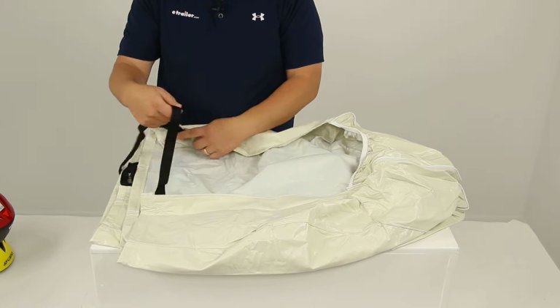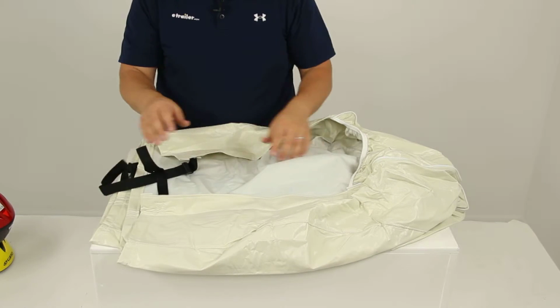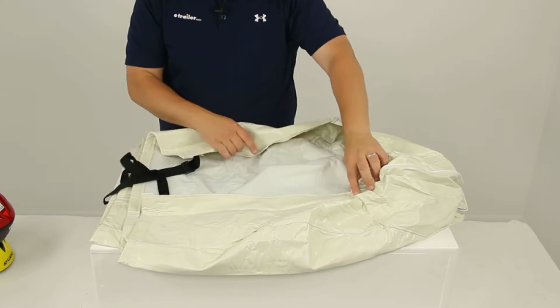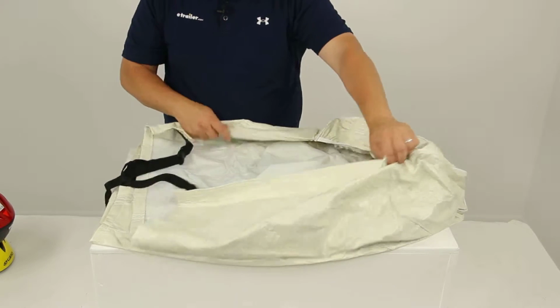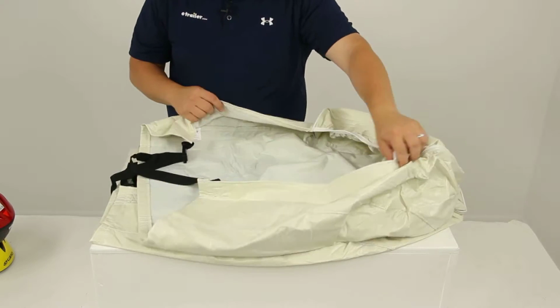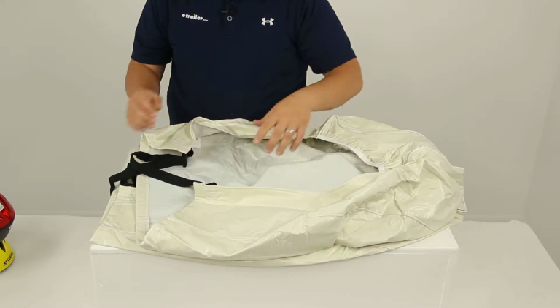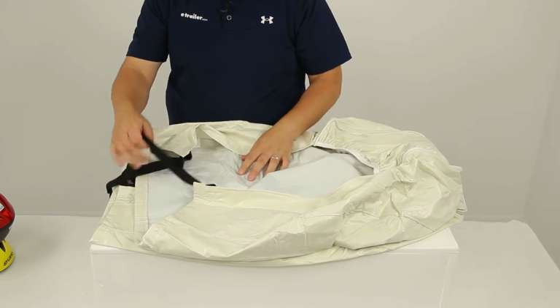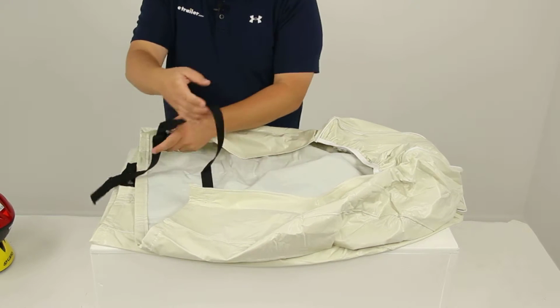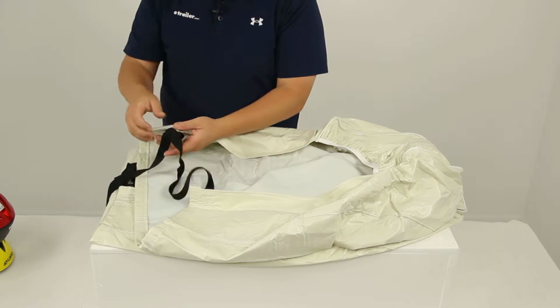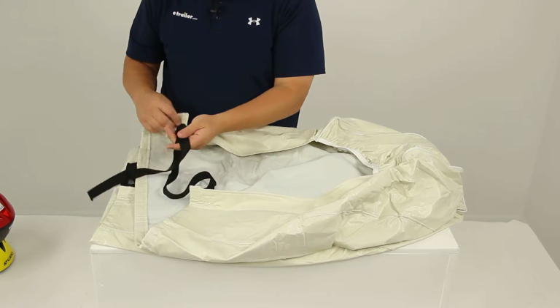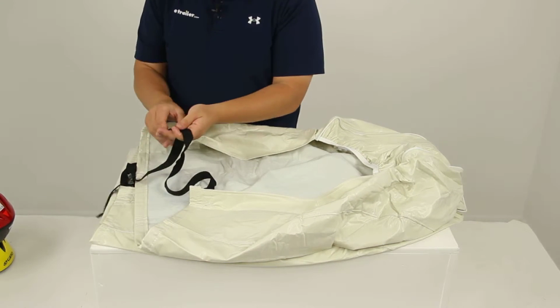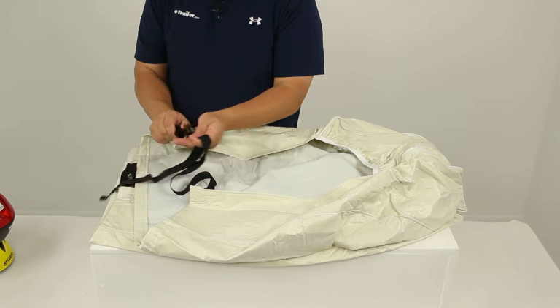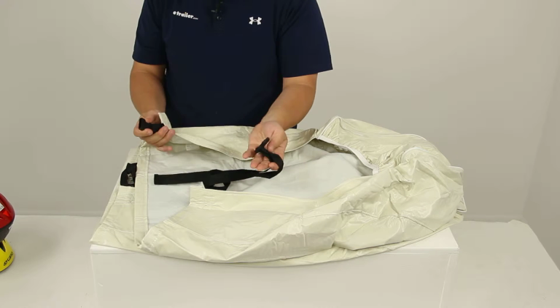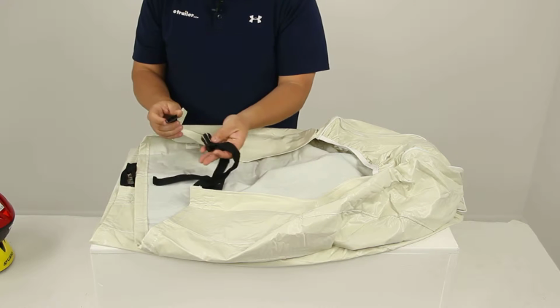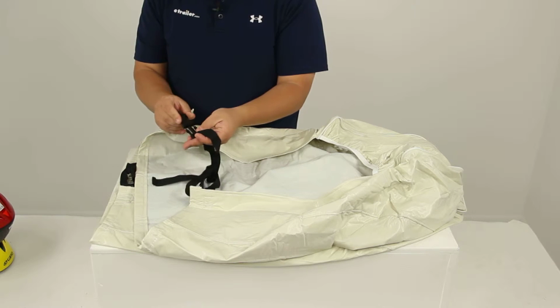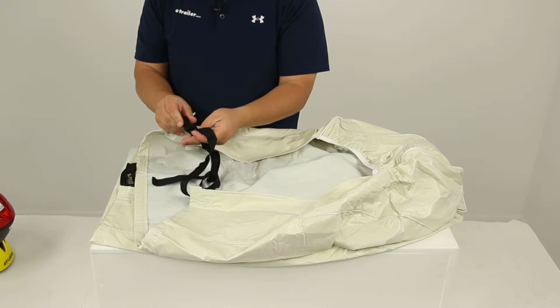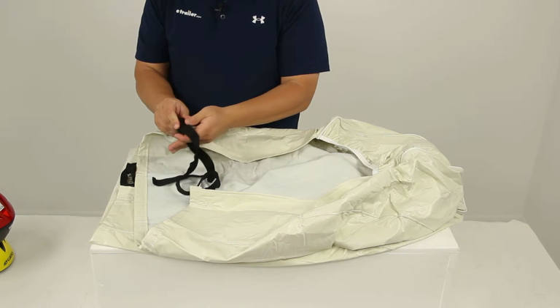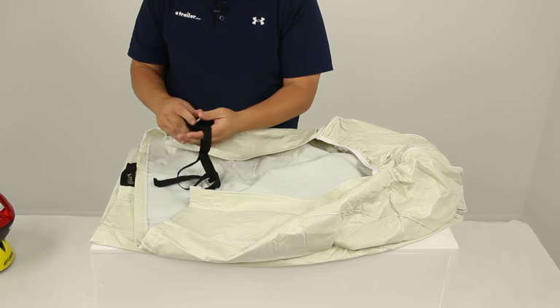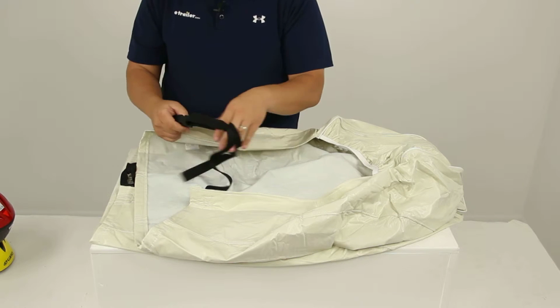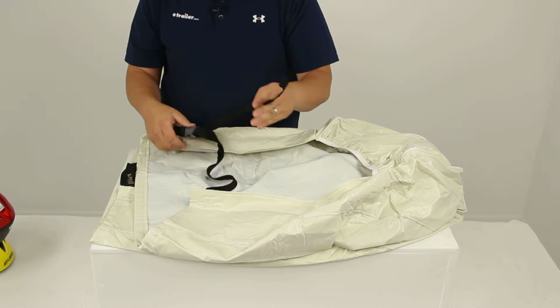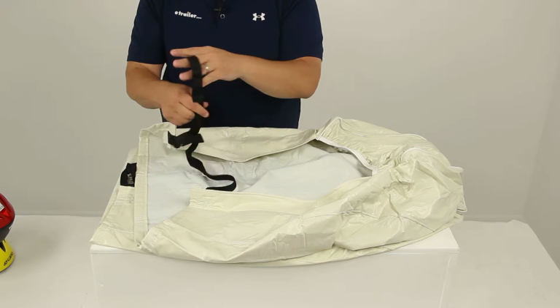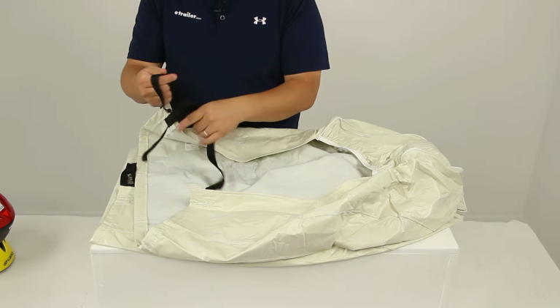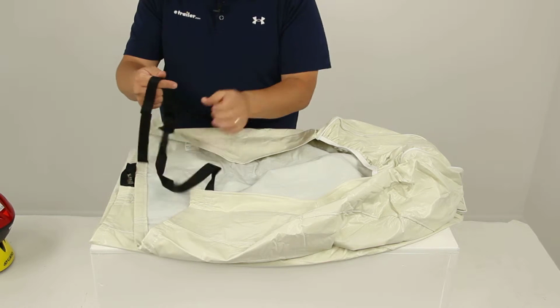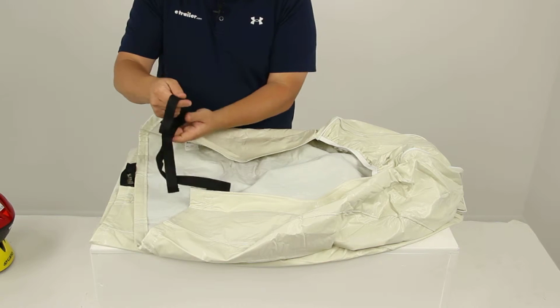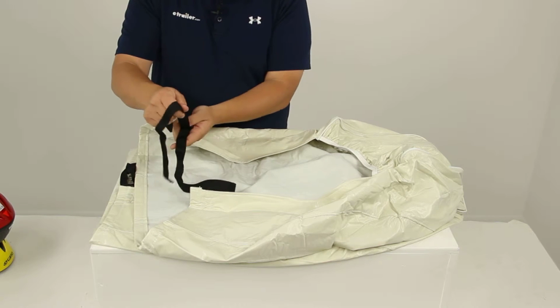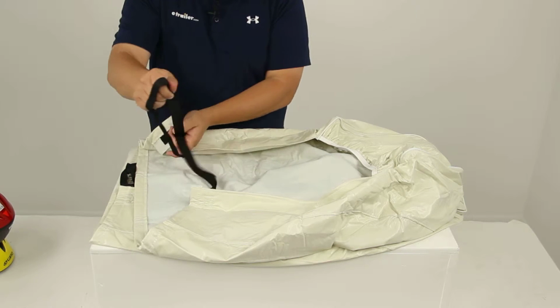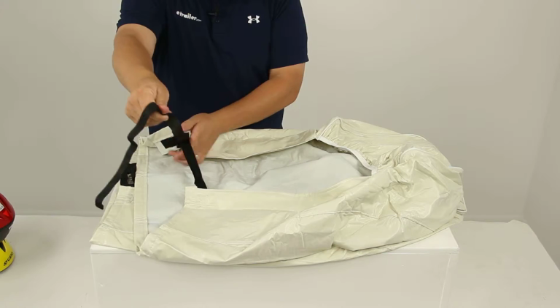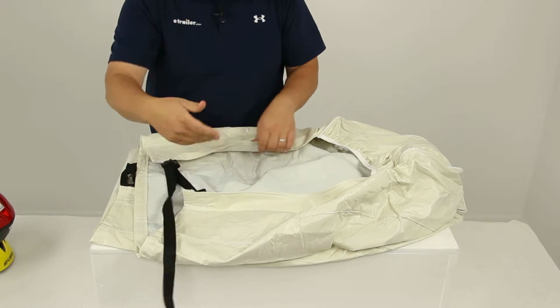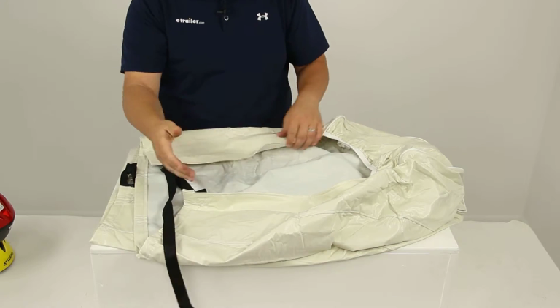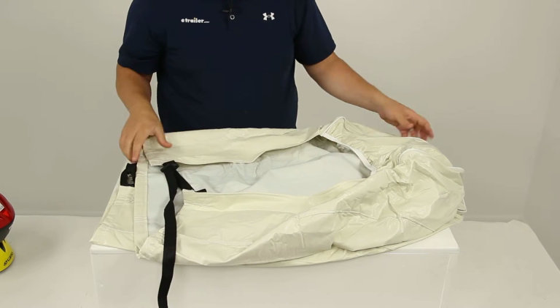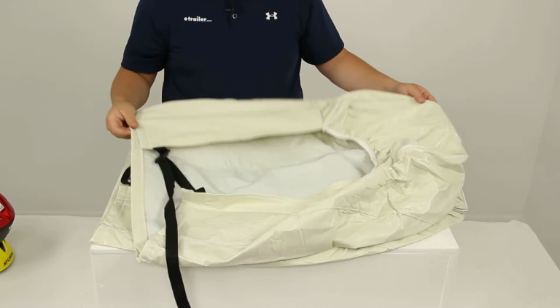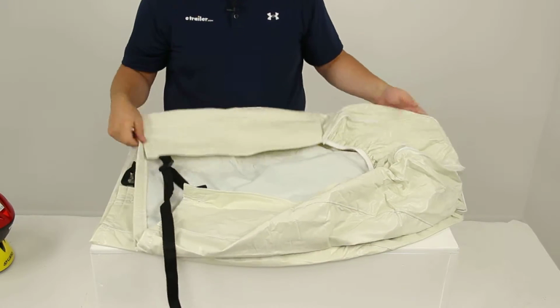Once you have the tire cover slip on, you just reach around back, secure the buckle, and then pull the strap tight and it will tighten up around the back side of your tire.